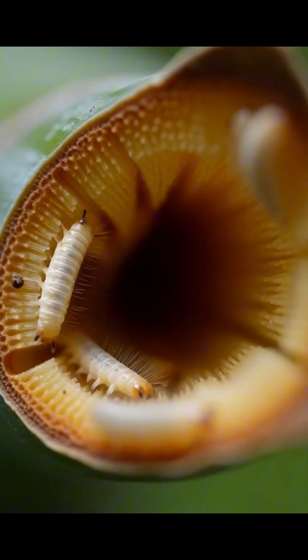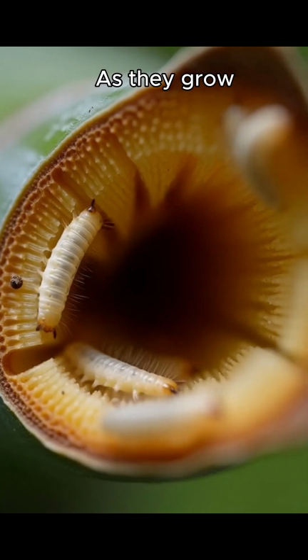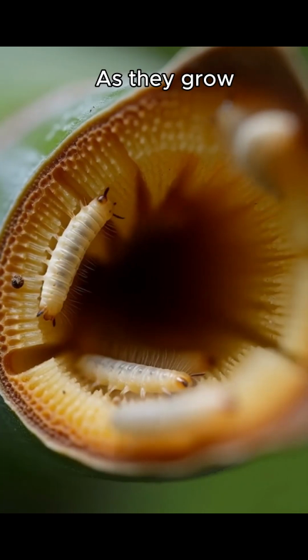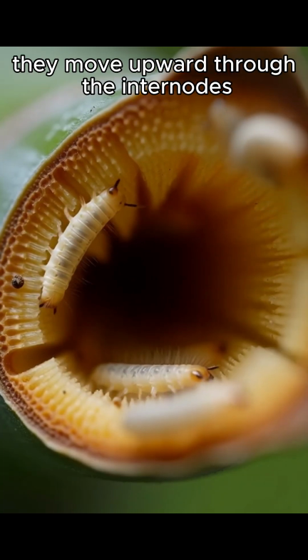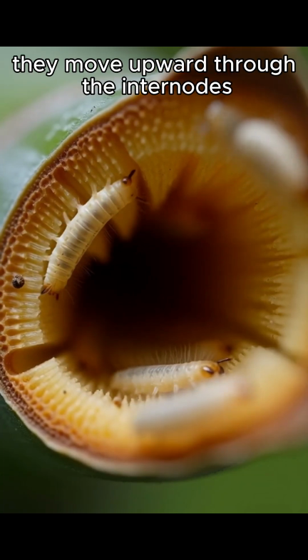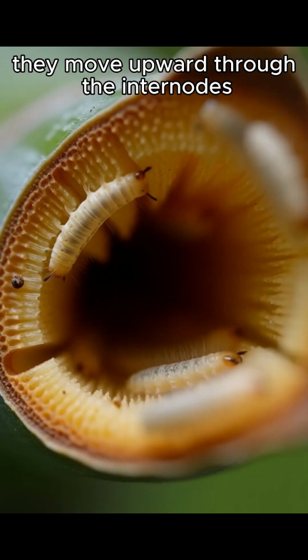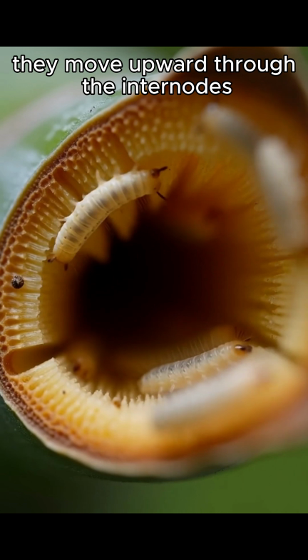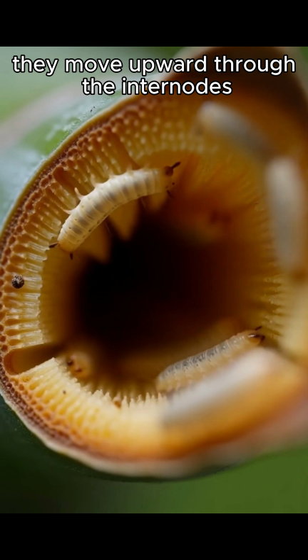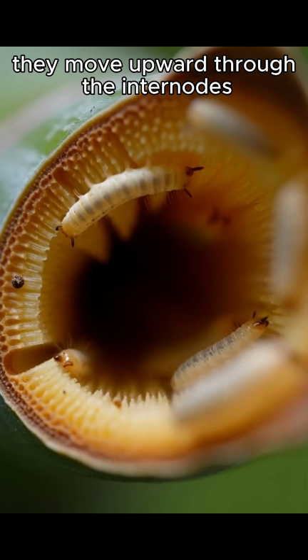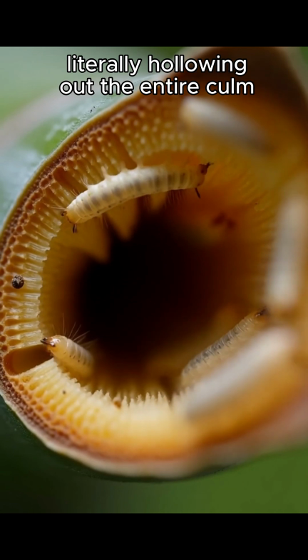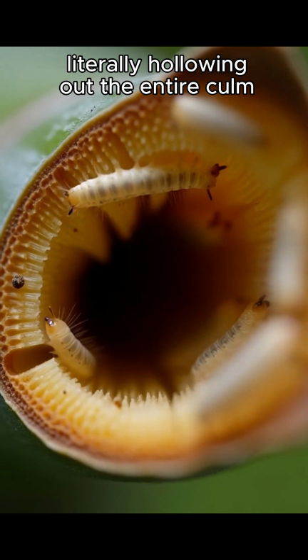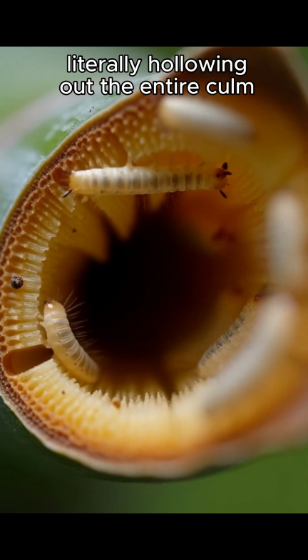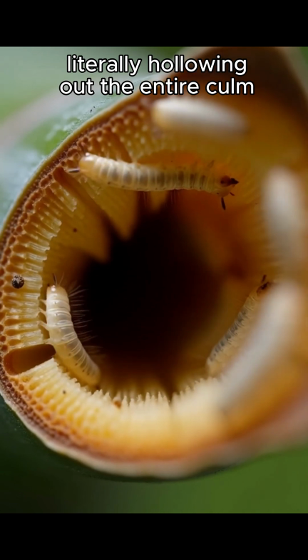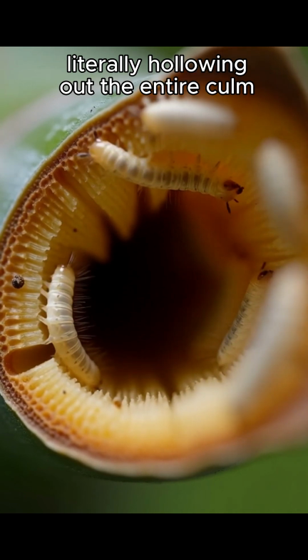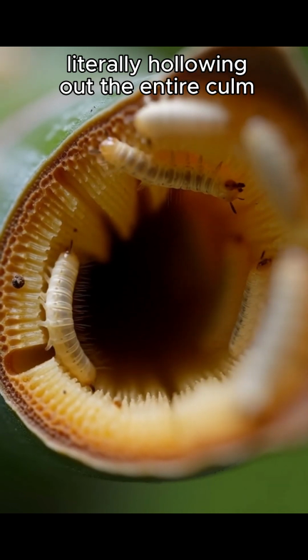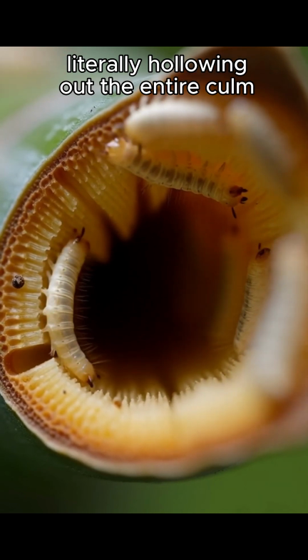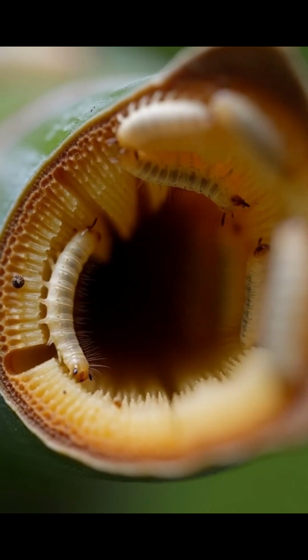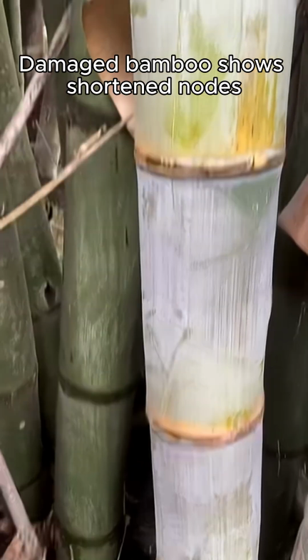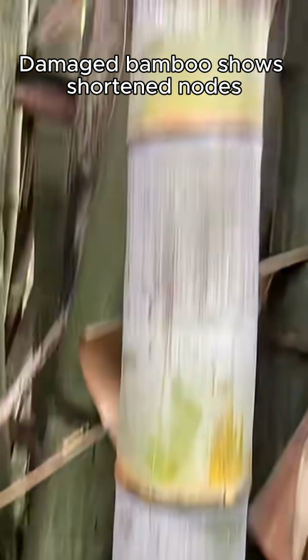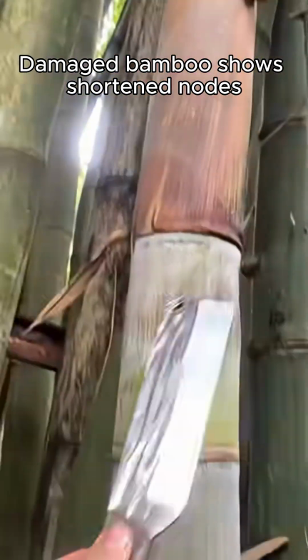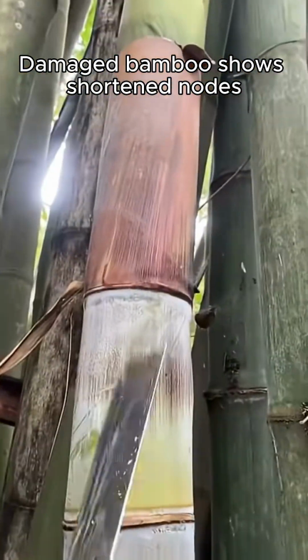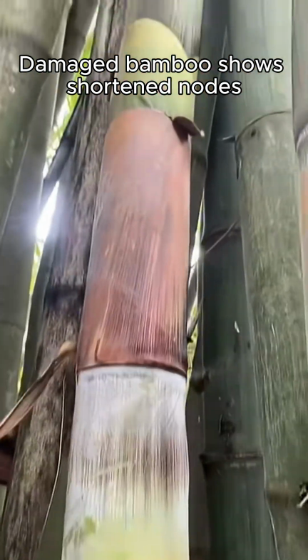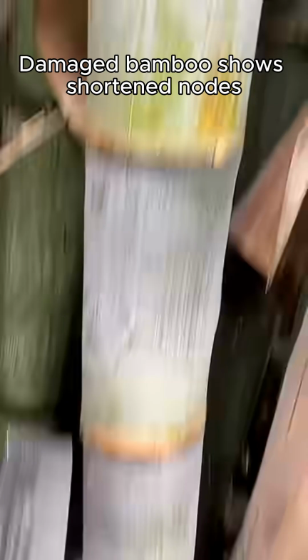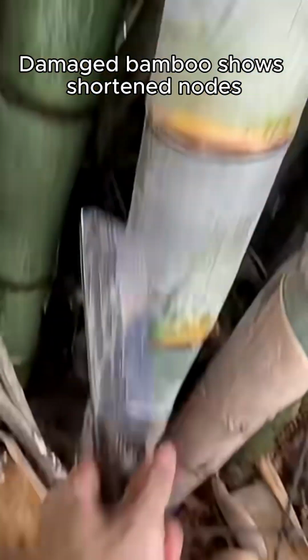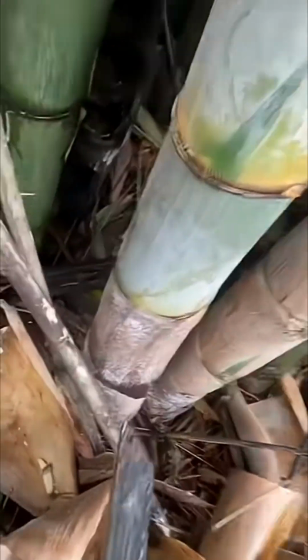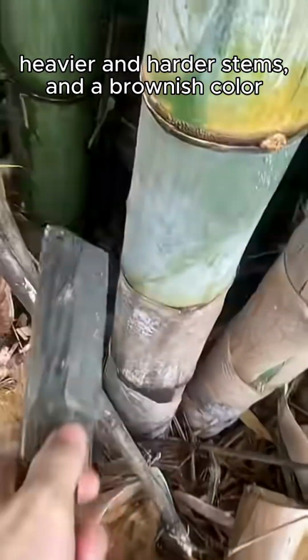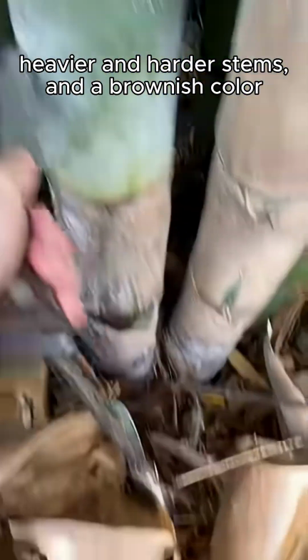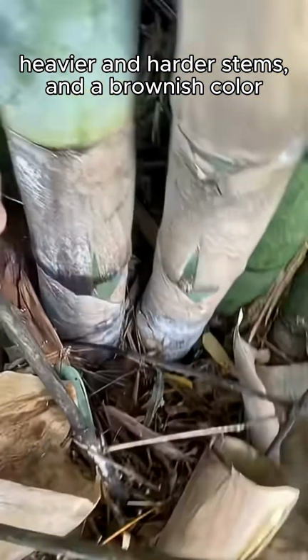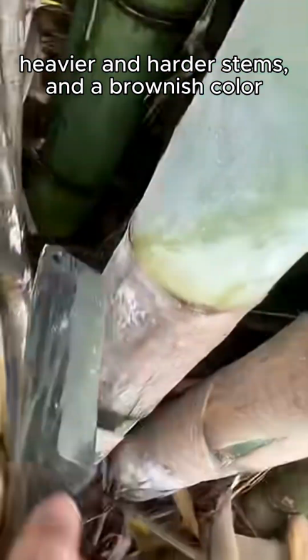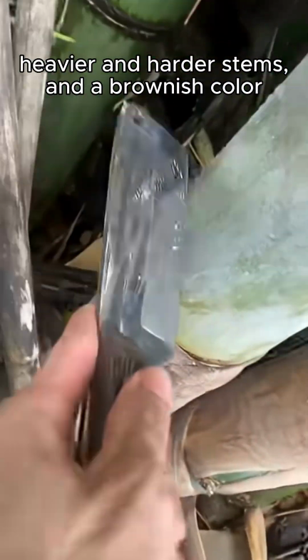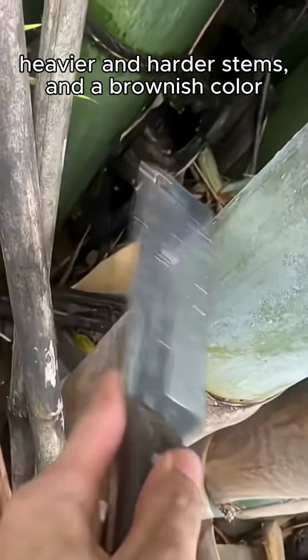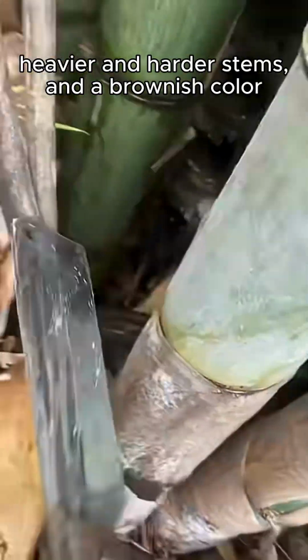They feed on the soft pith at the growing tip. As they grow, they move upward through the internodes, literally hollowing out the entire culm. Damaged bamboo shows shortened nodes, heavier and harder stems, and a brownish color.